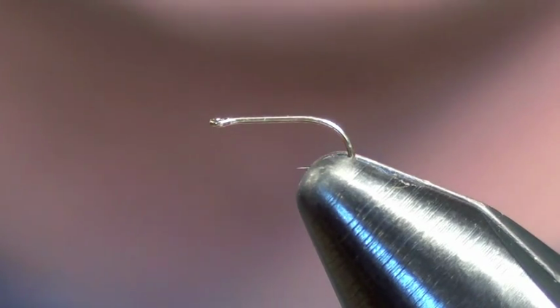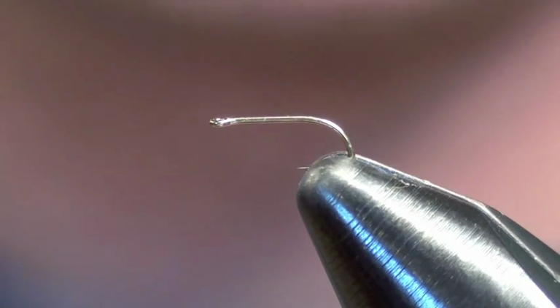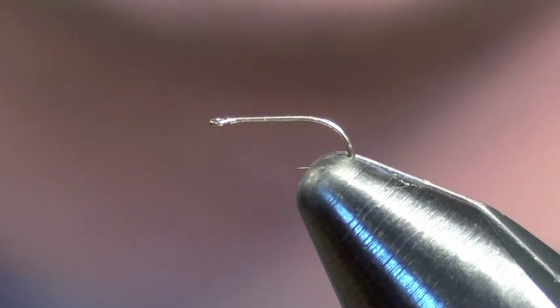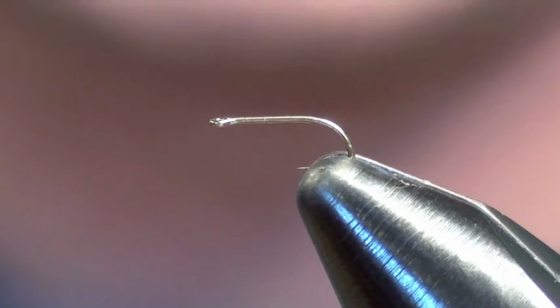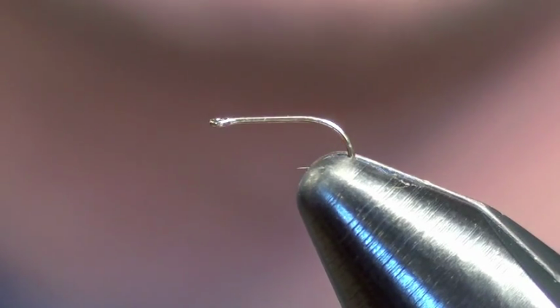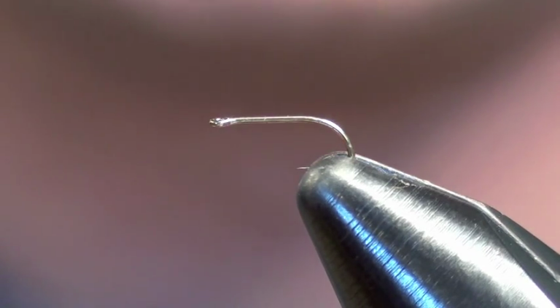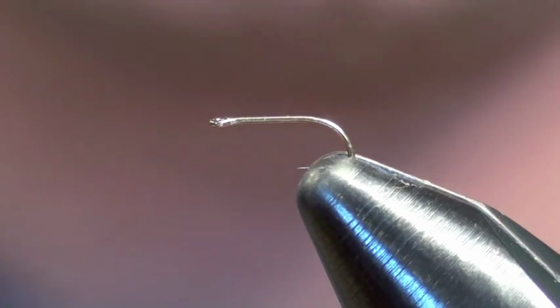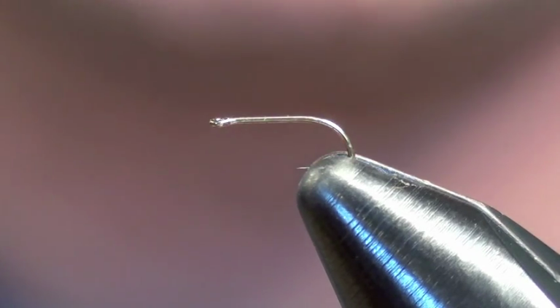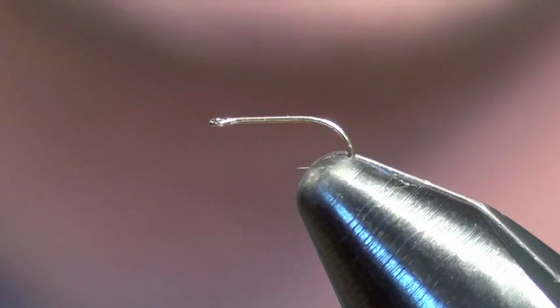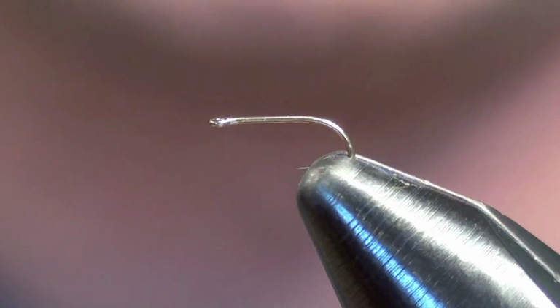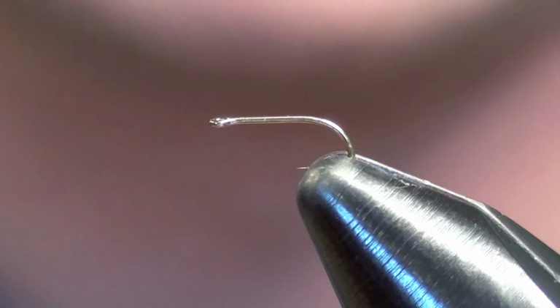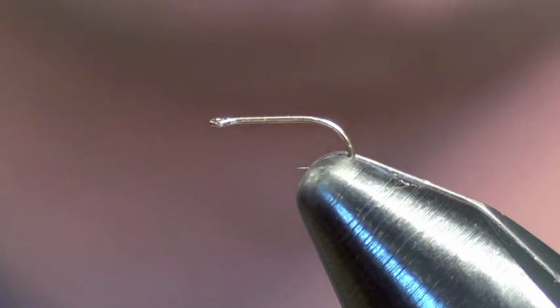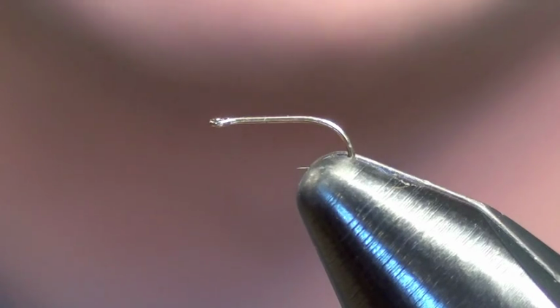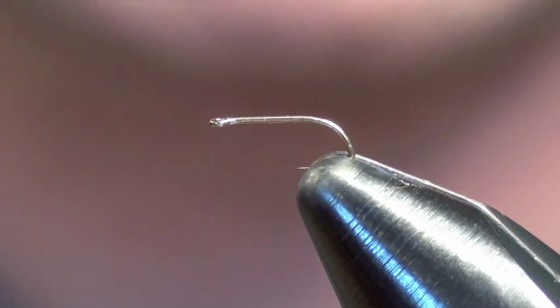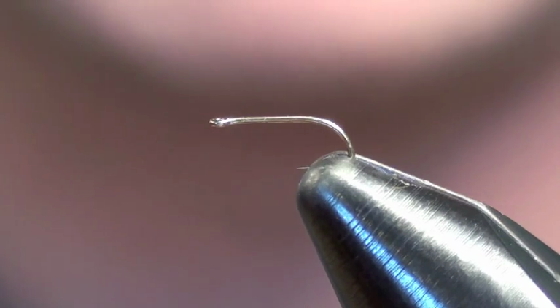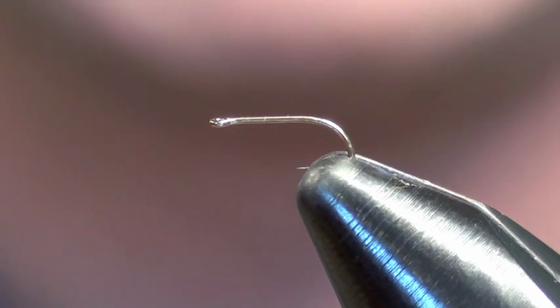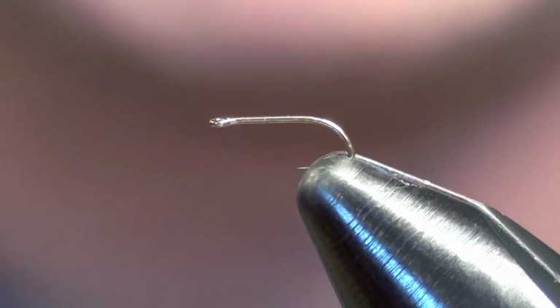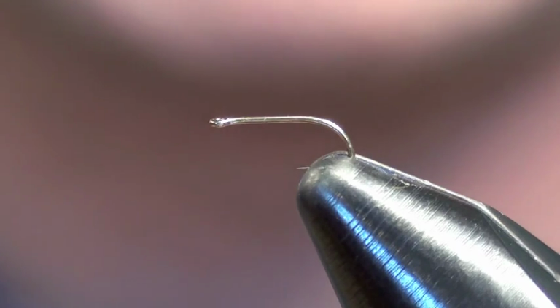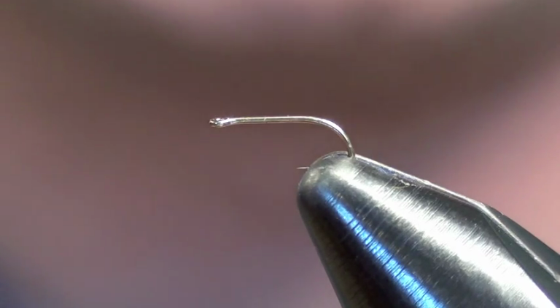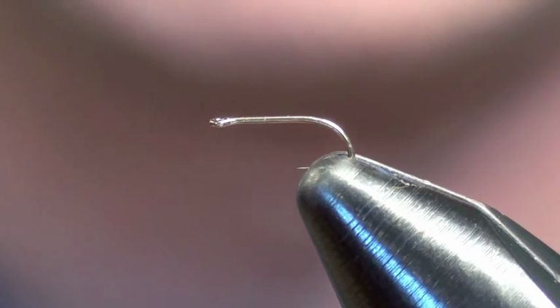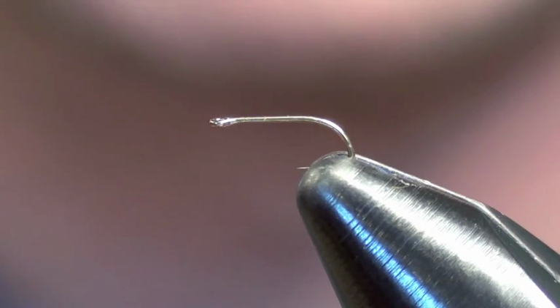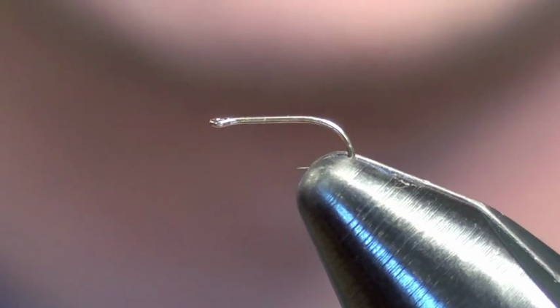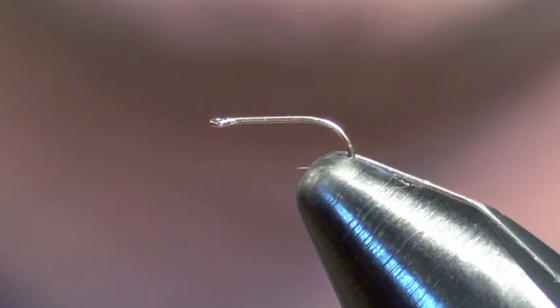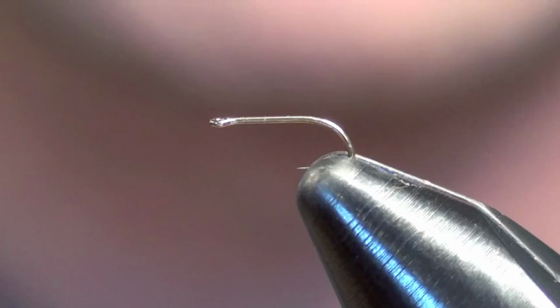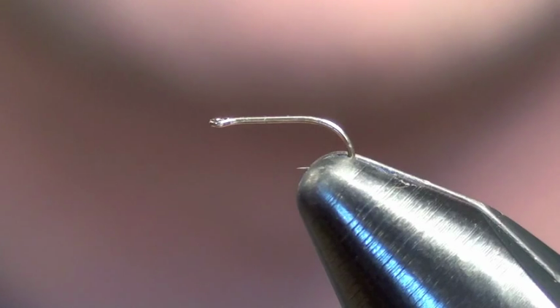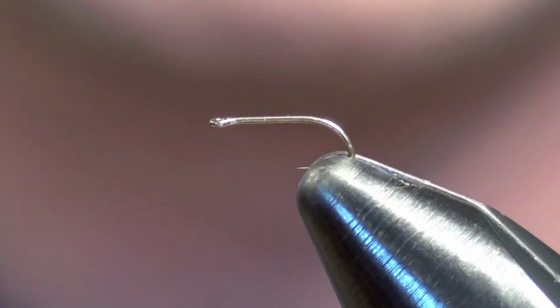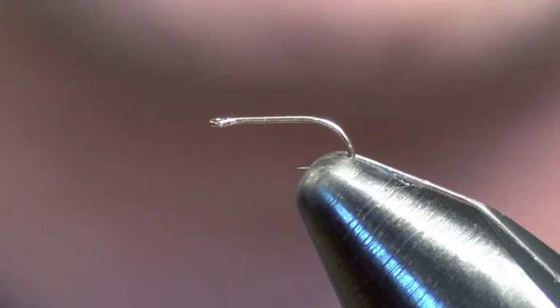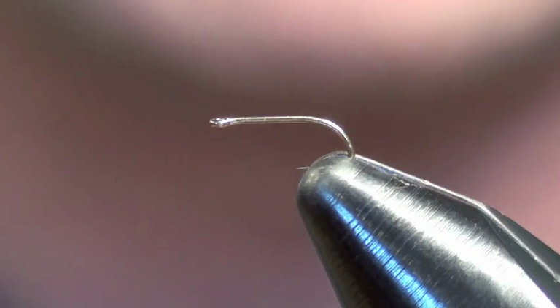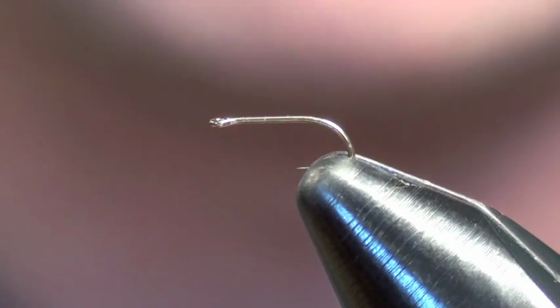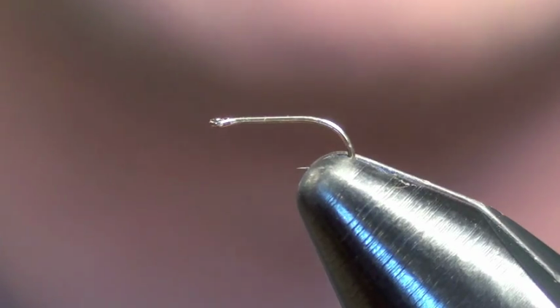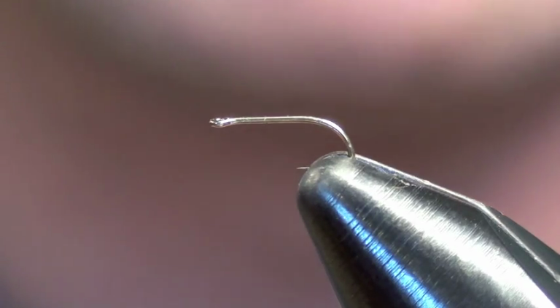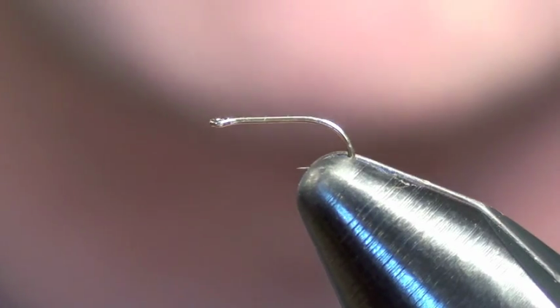I'm just using a standard TMC 101 dry fly hook, straight eye. You can use a curved hook — 200R, 20487 — you can do whatever you want.